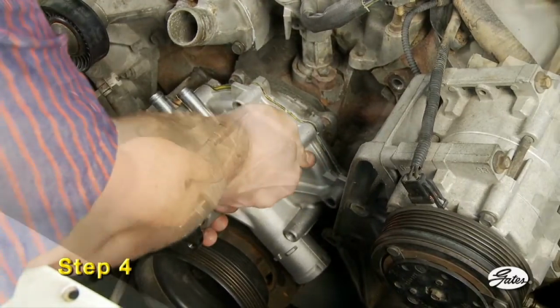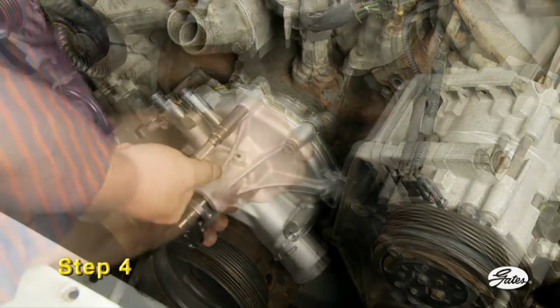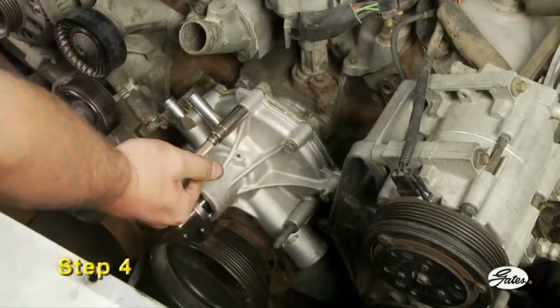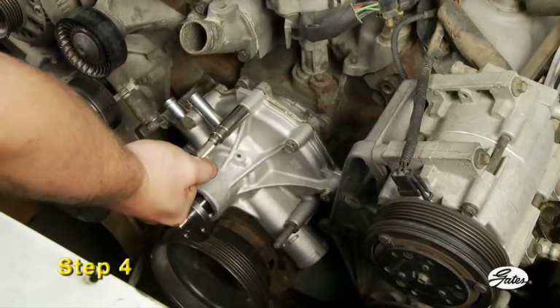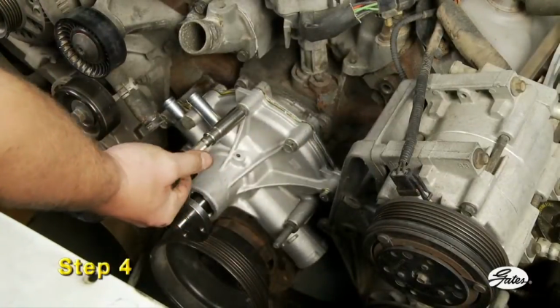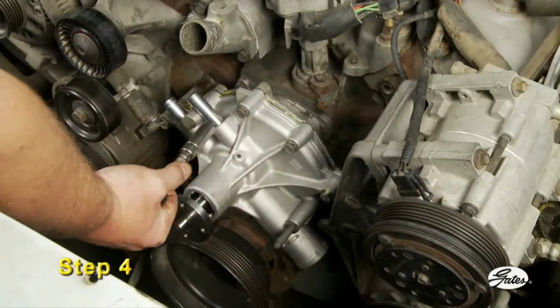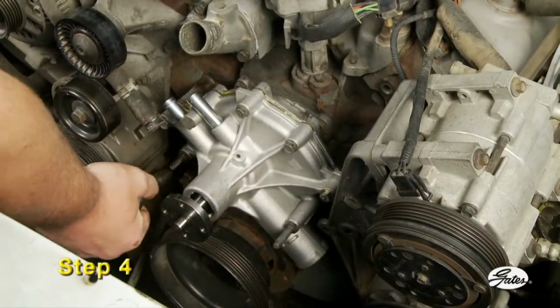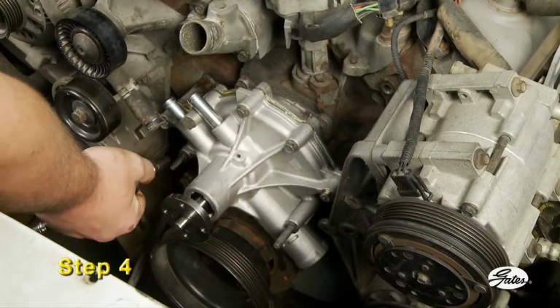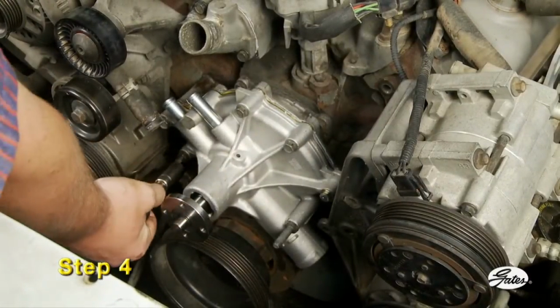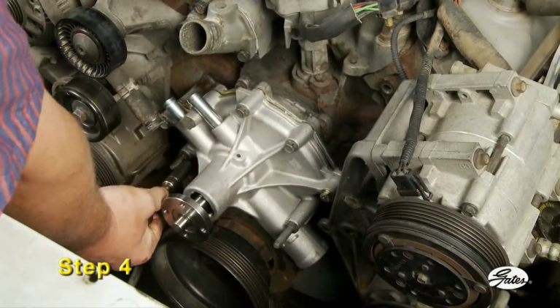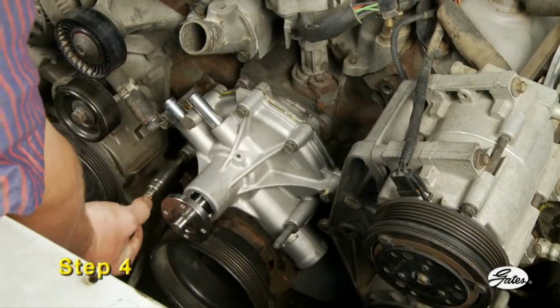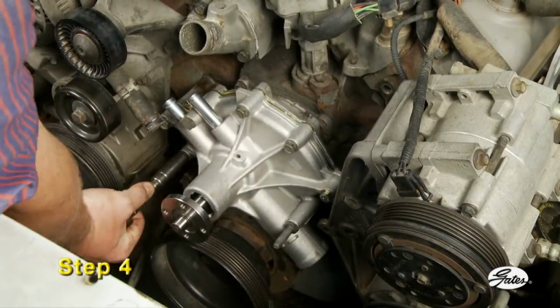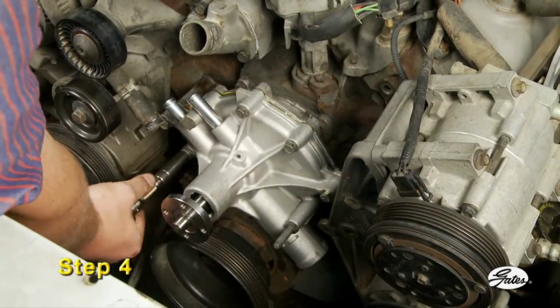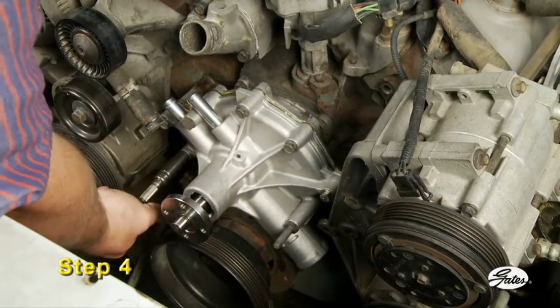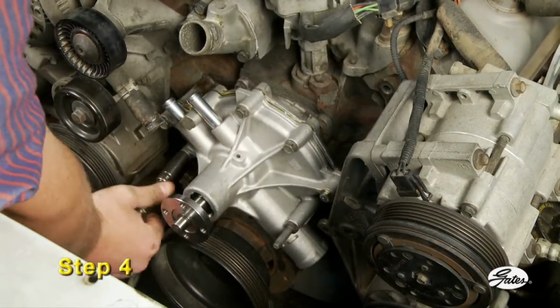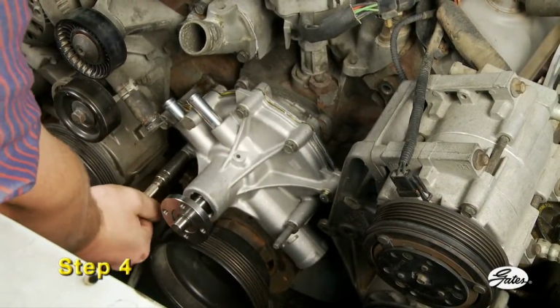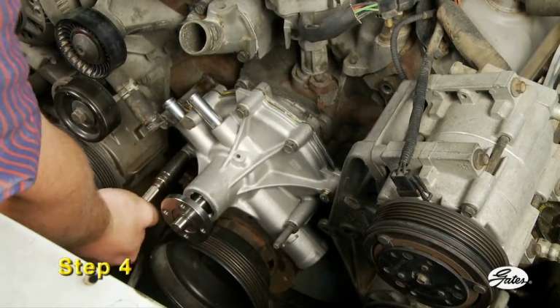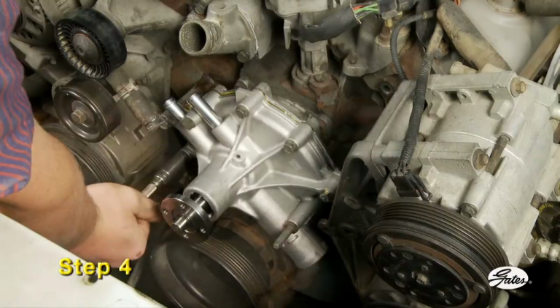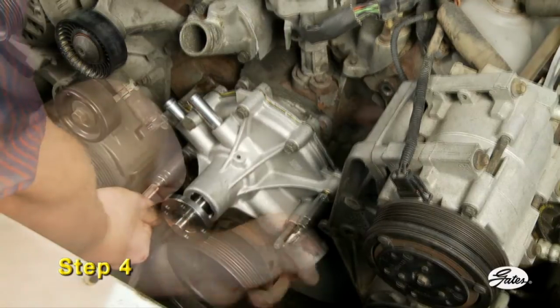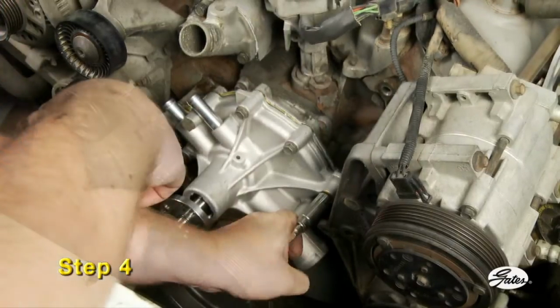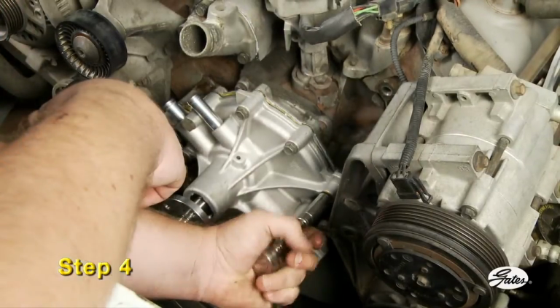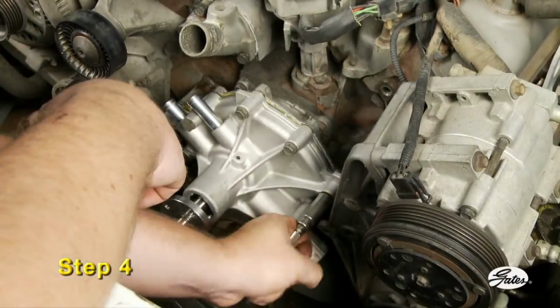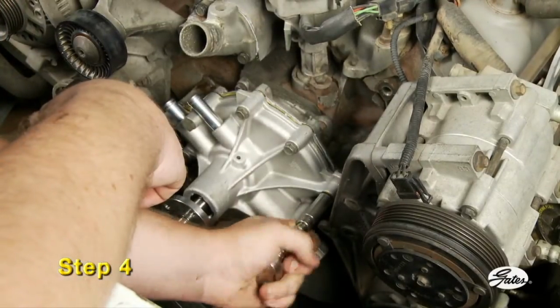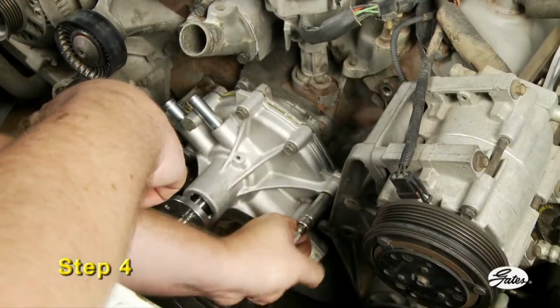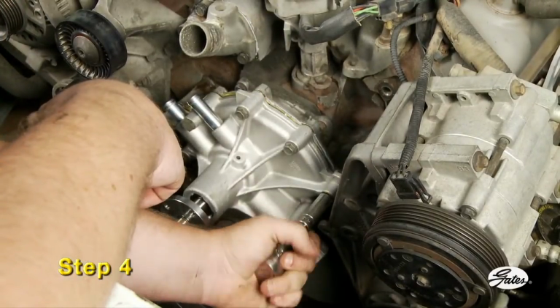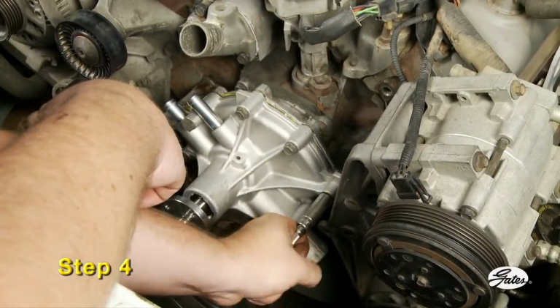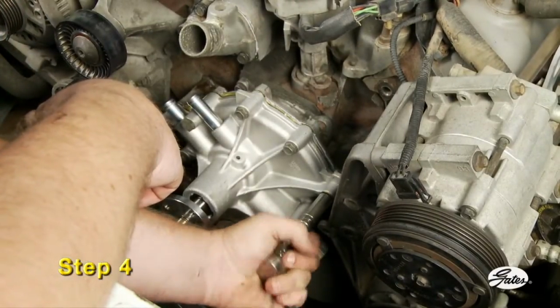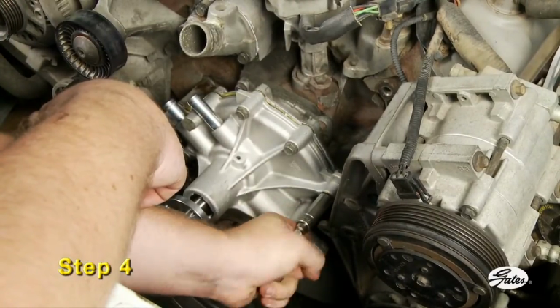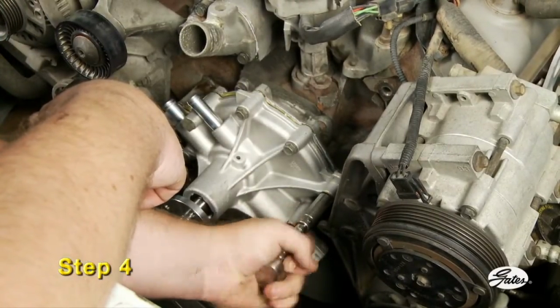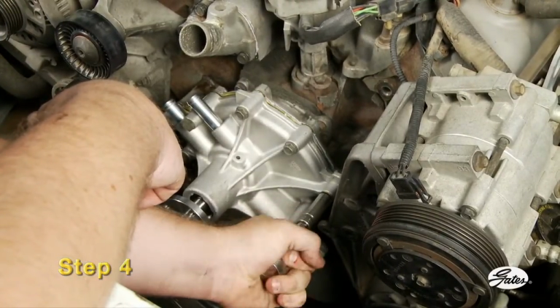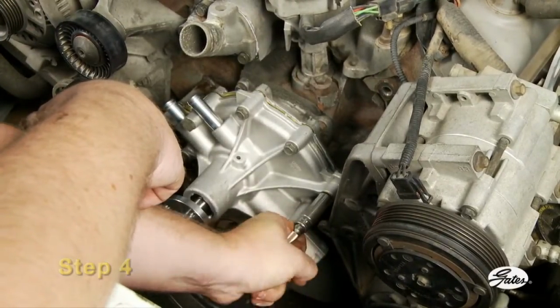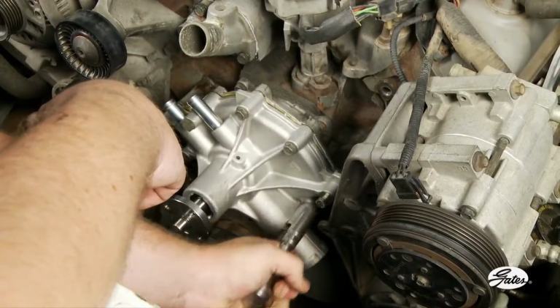Bolts should be tightened in a crisscross pattern using a torque wrench. Check manufacturer recommendations for the proper torque settings and hand tighten only. Never use air tools on a water pump.